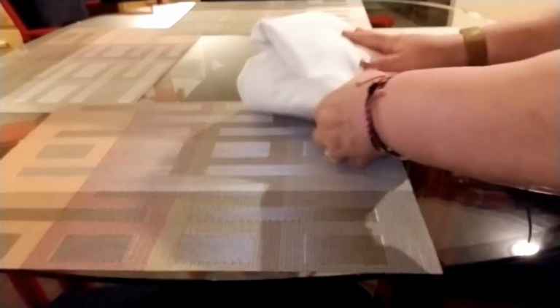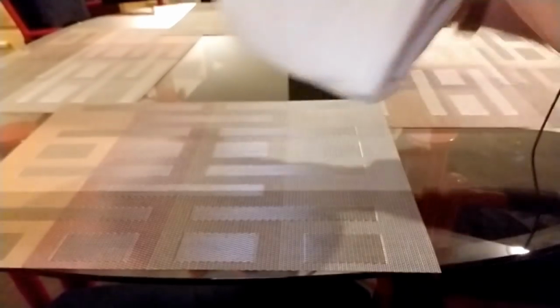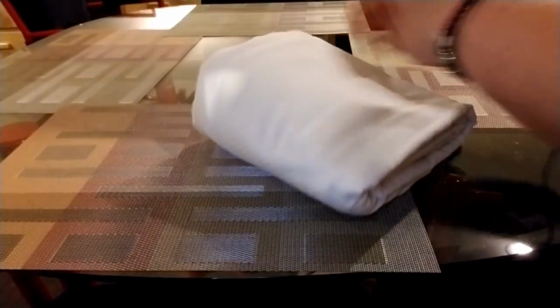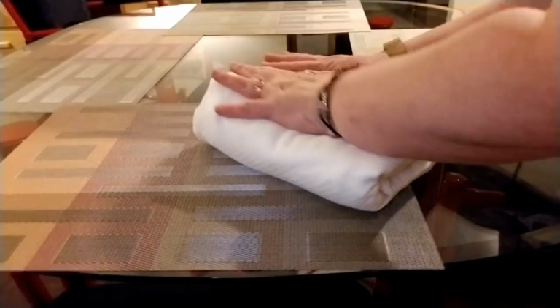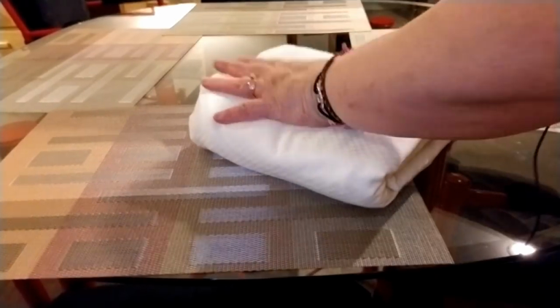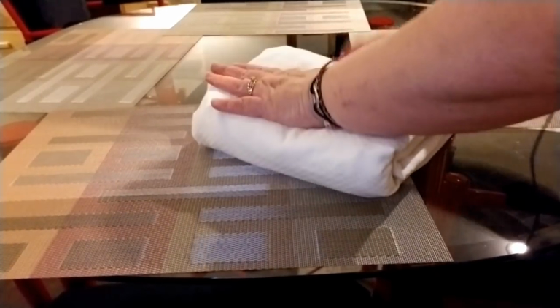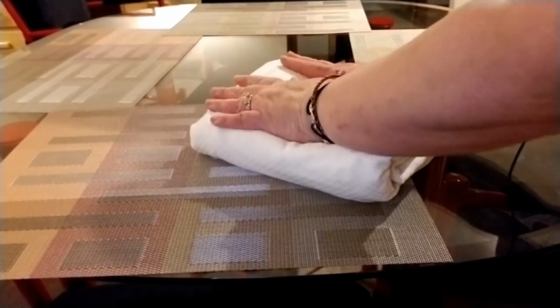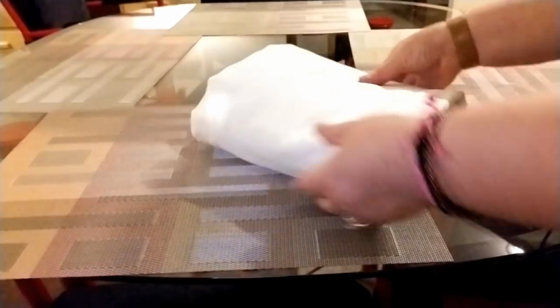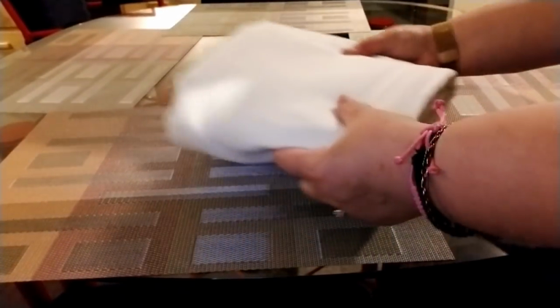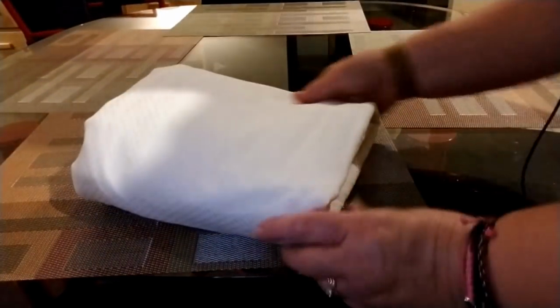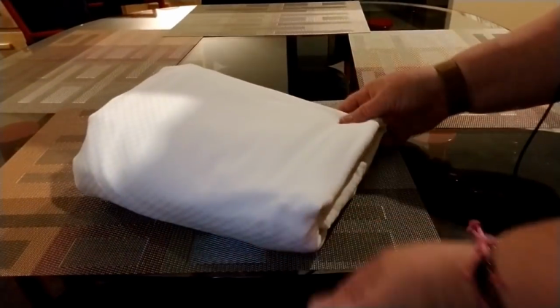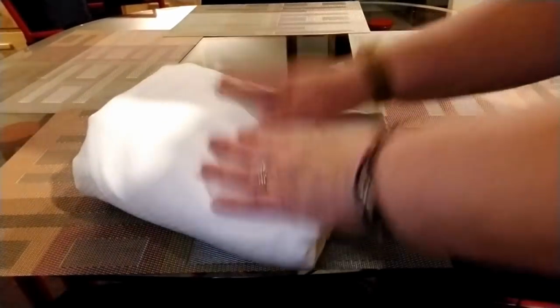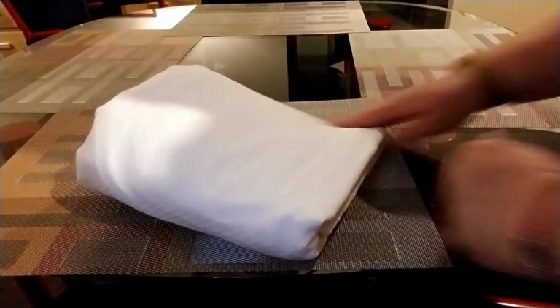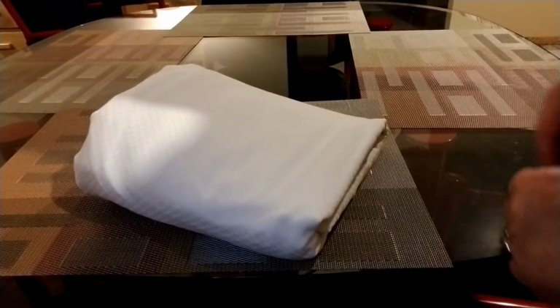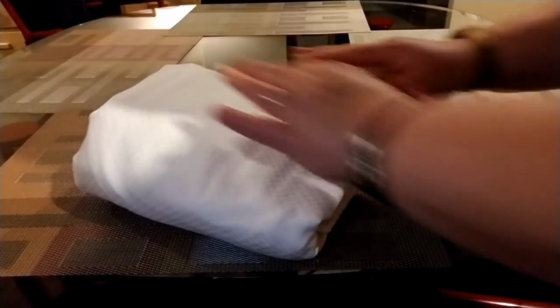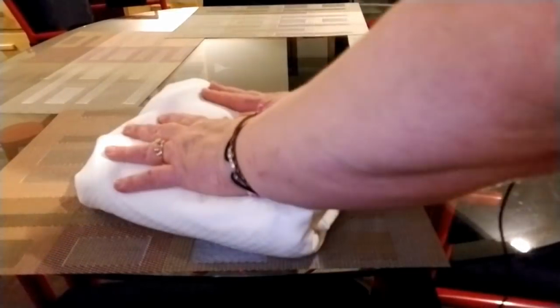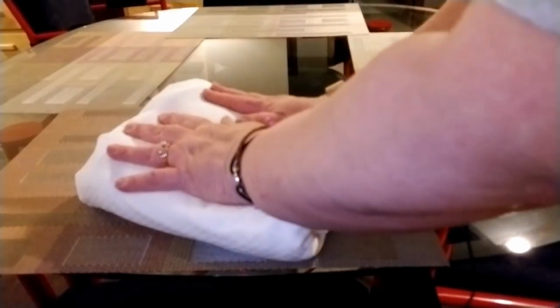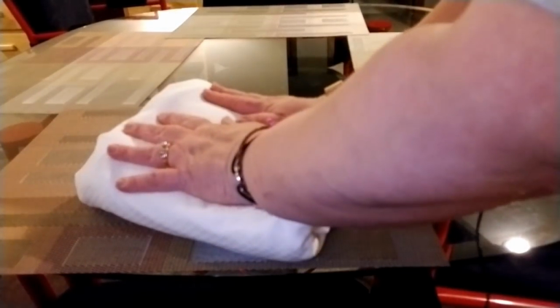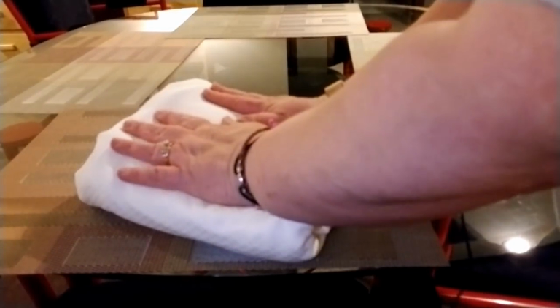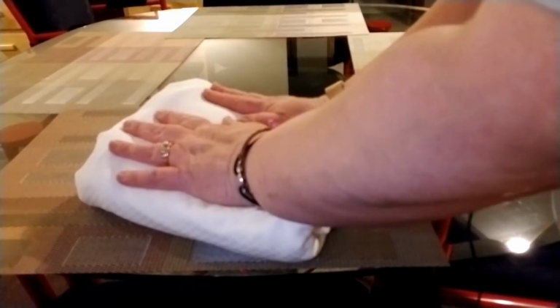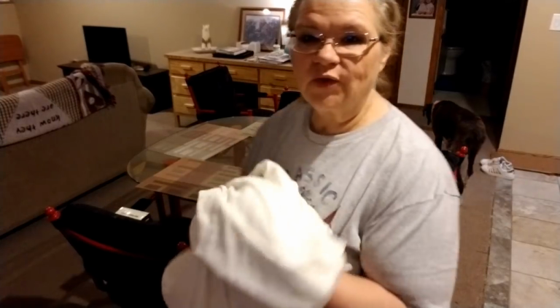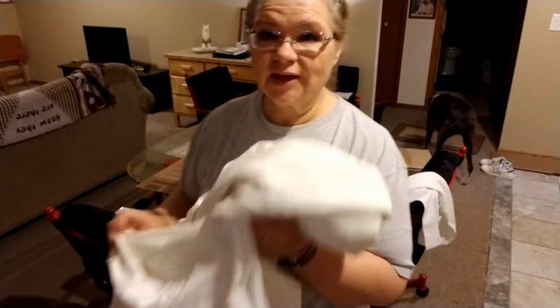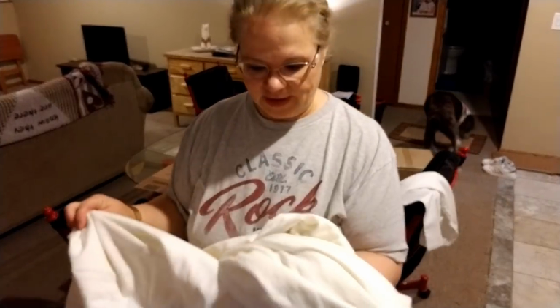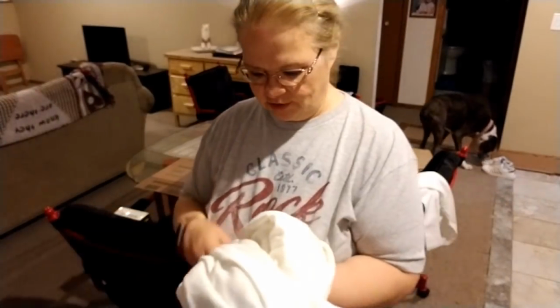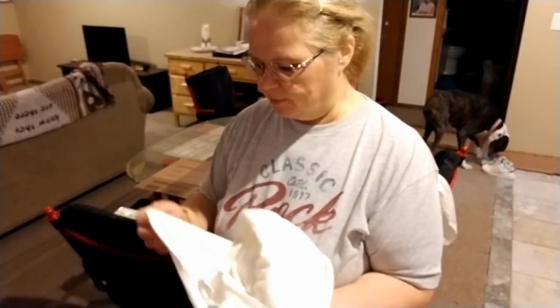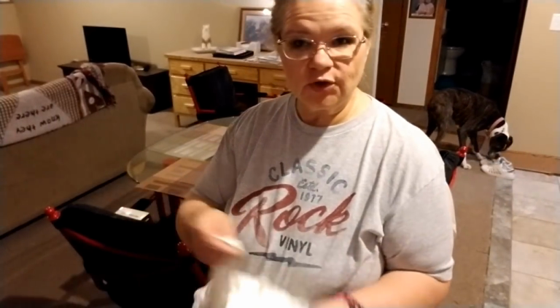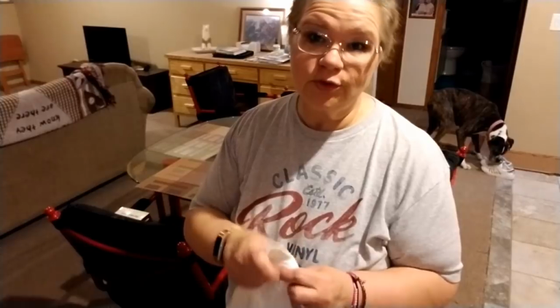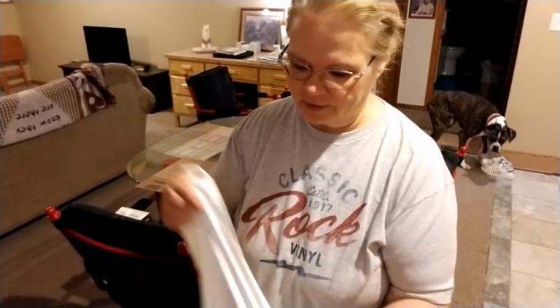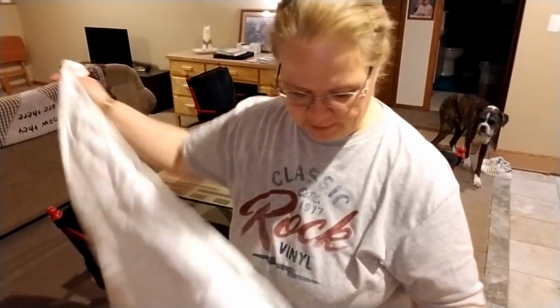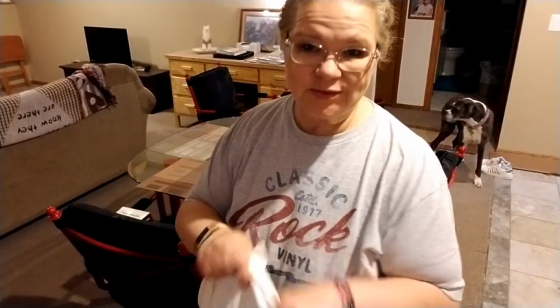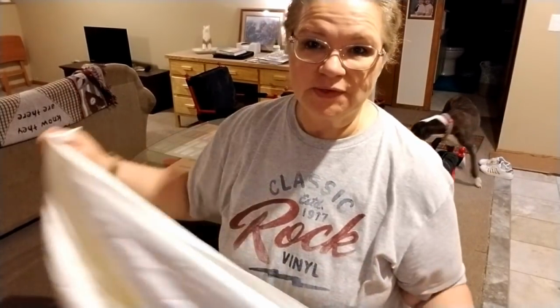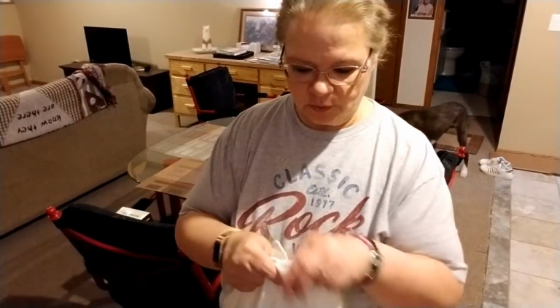And there is your sheet bundle just like that. Then what I do with the flat sheet — I've got the flat sheet here too. I'm going to show you how to do the bundle, because that's what we always had to do at work.